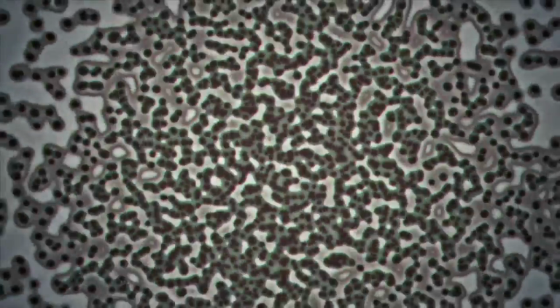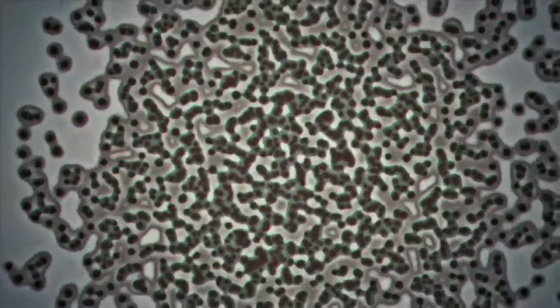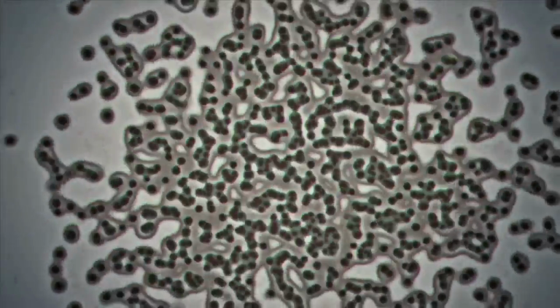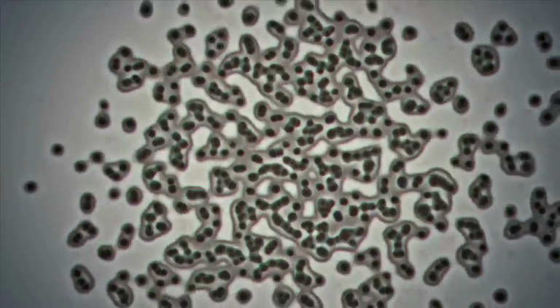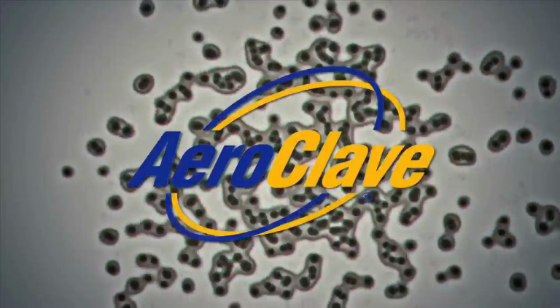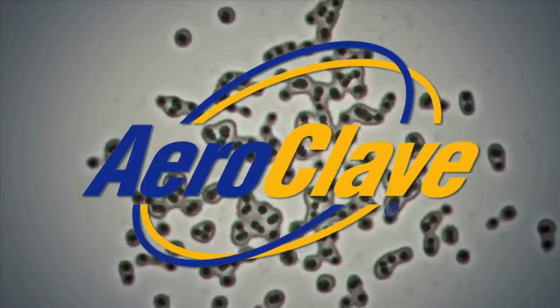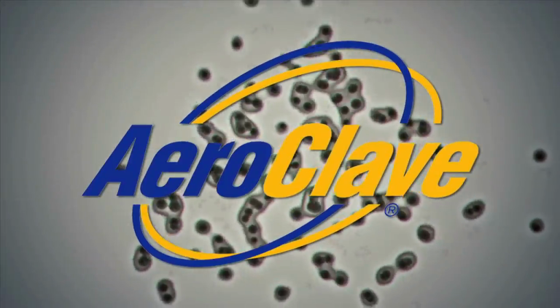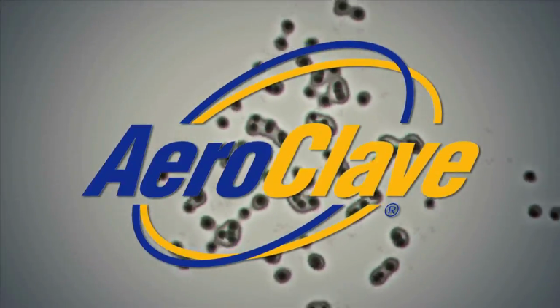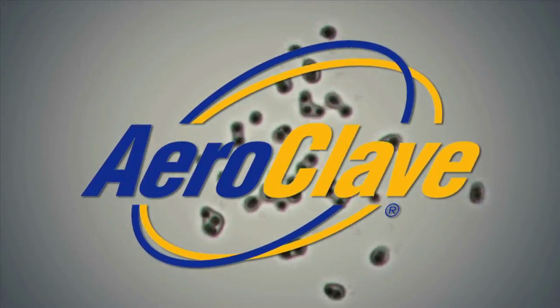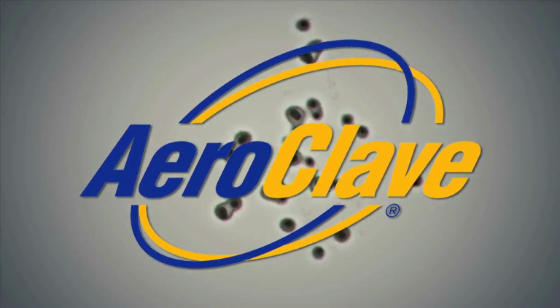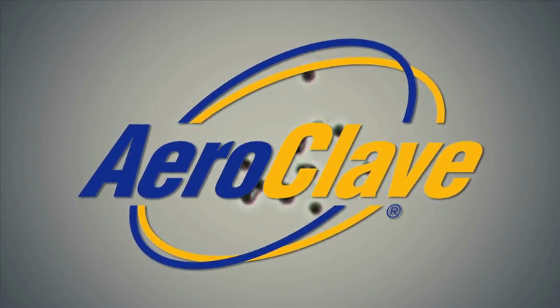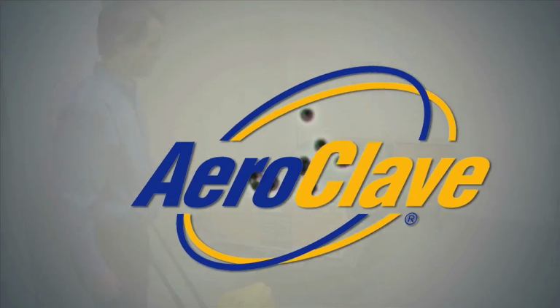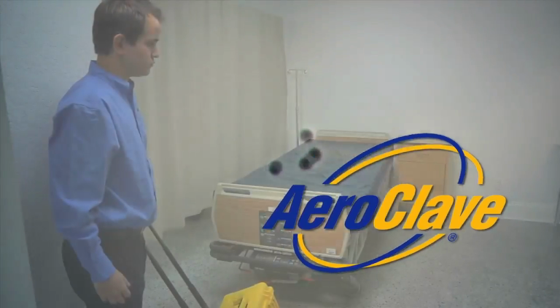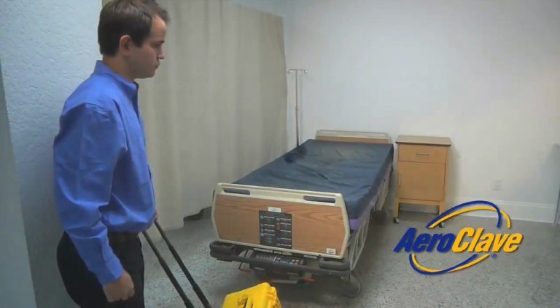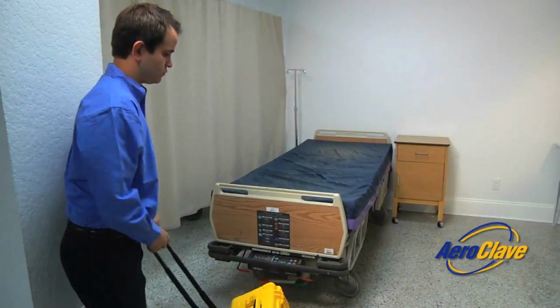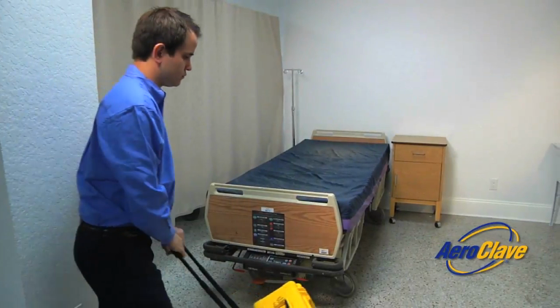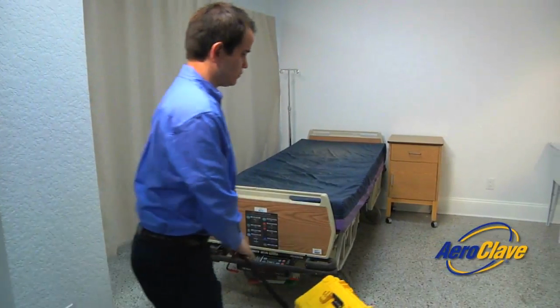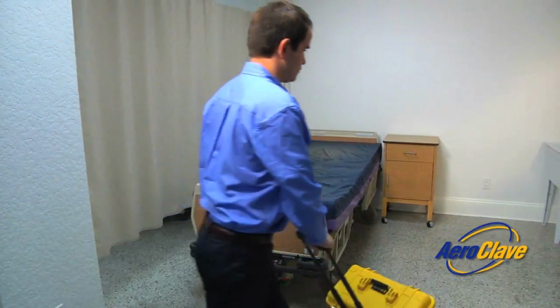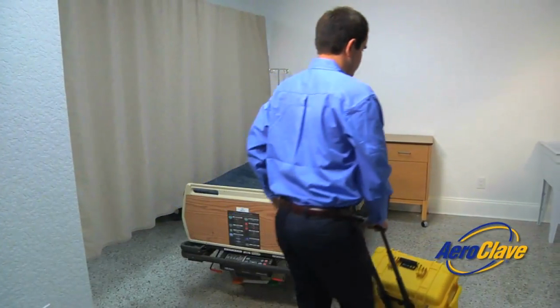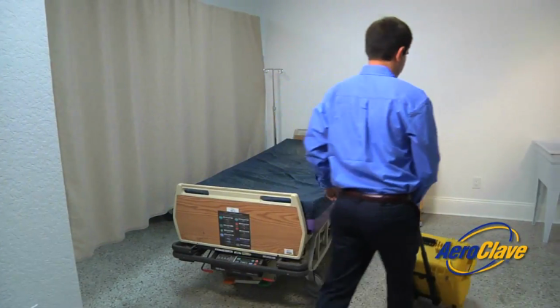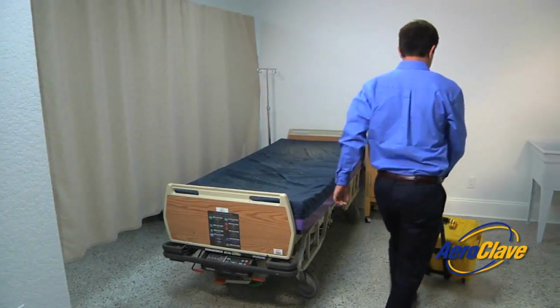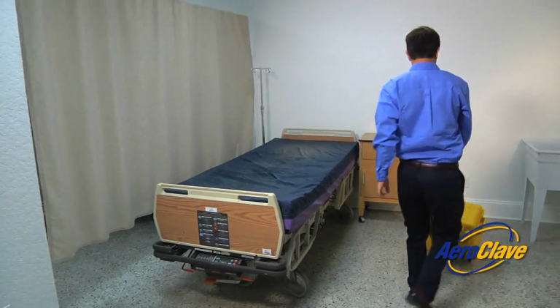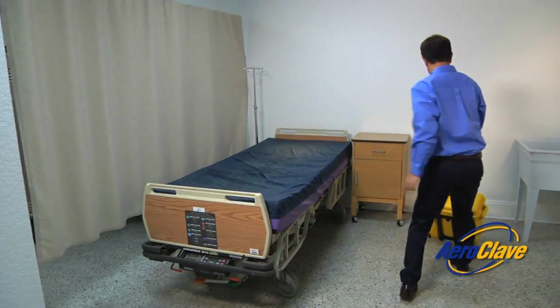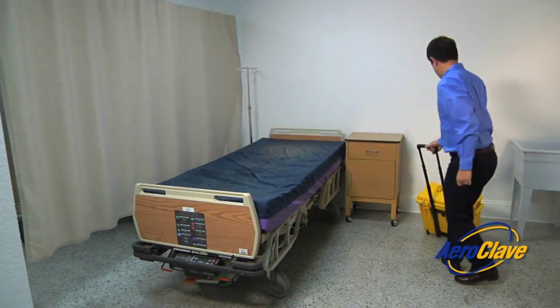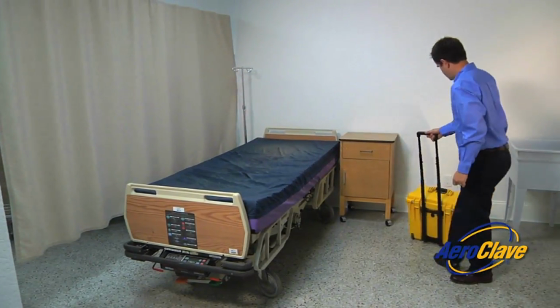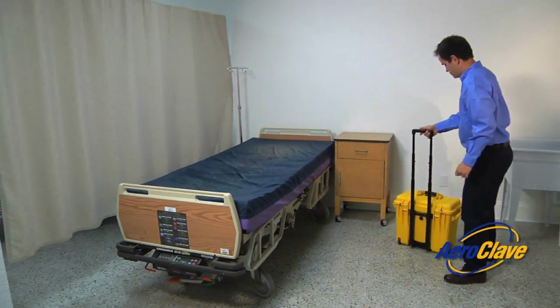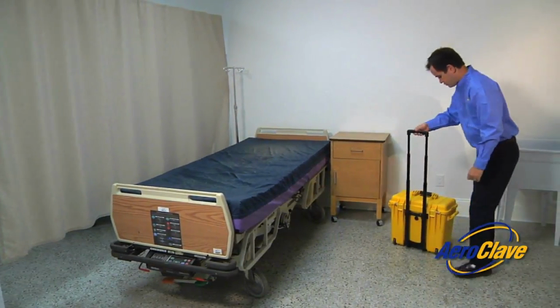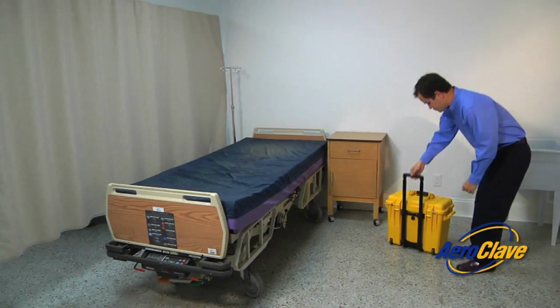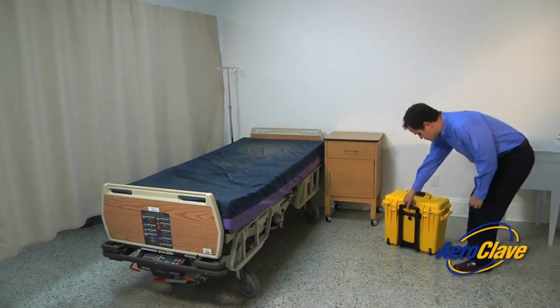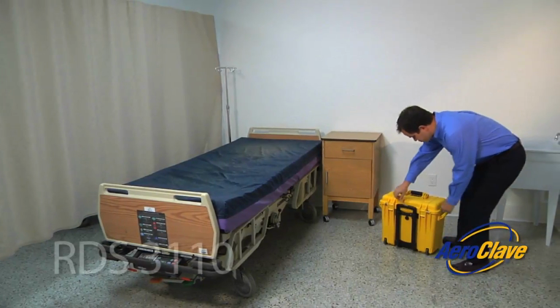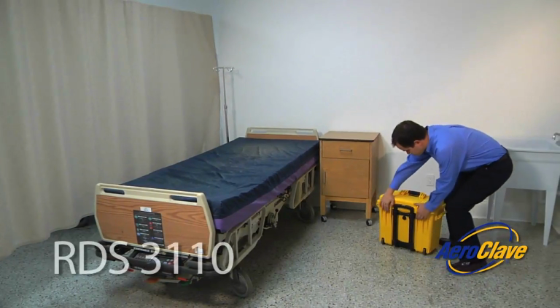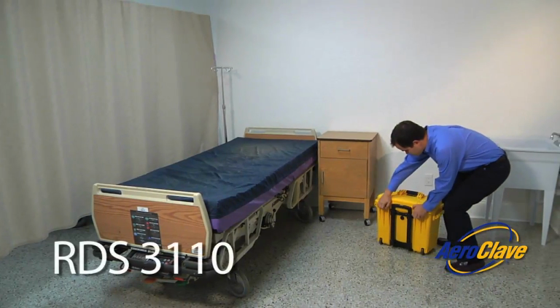The Aeroclave solution is the ultimate weapon in the war against infection. The latest in Aeroclave's portable room decontamination systems is the RDS-3110.